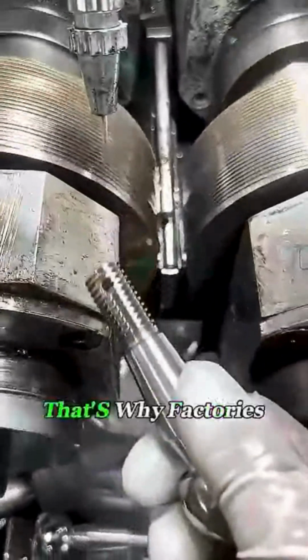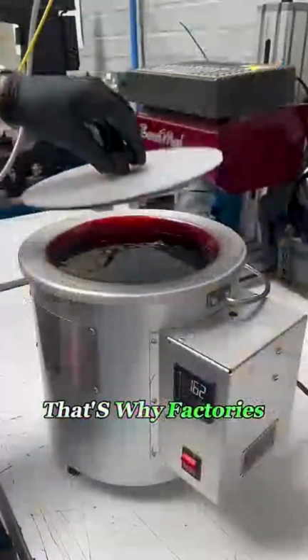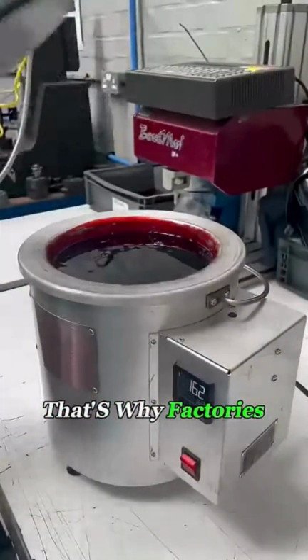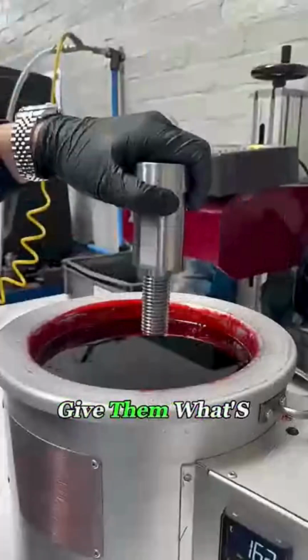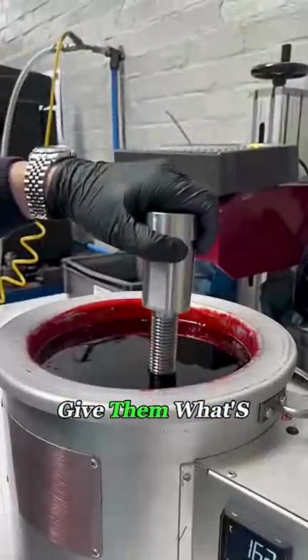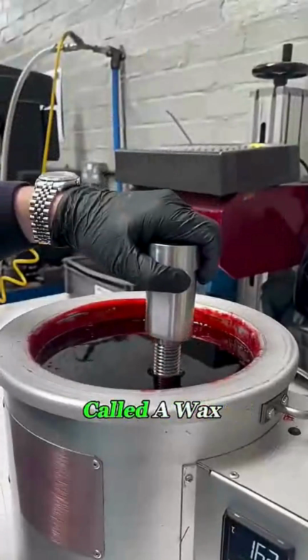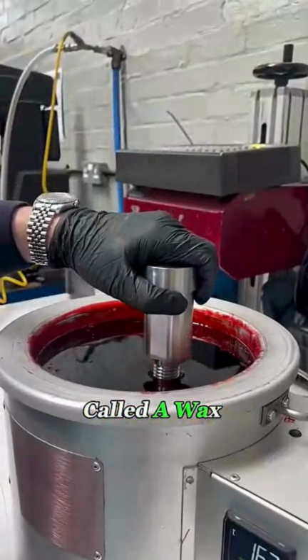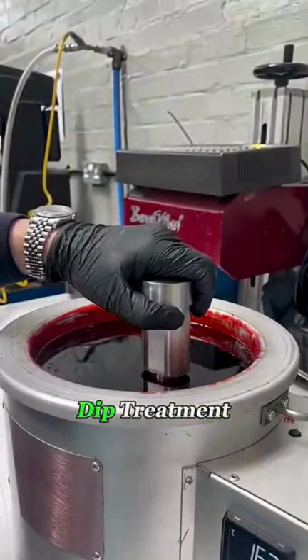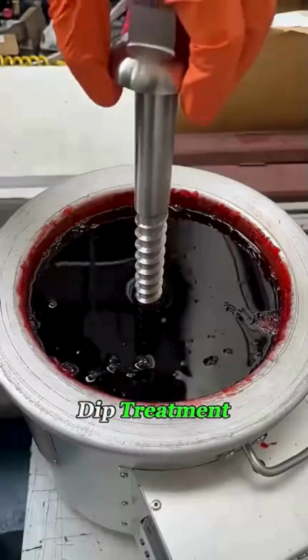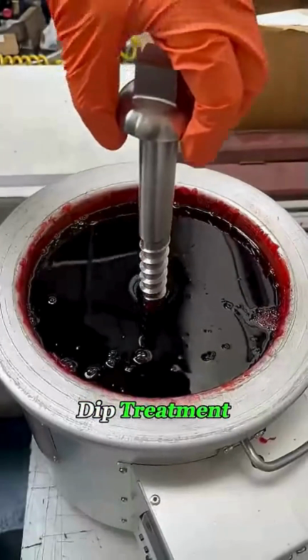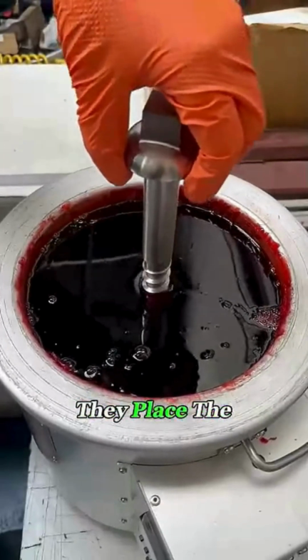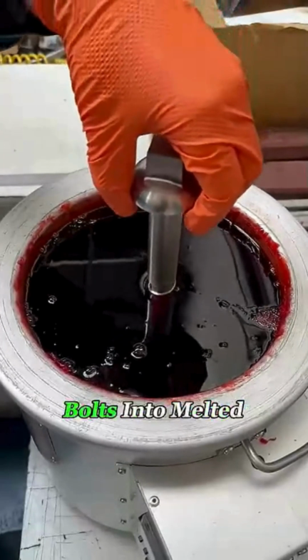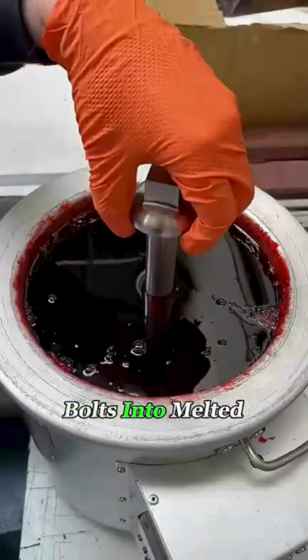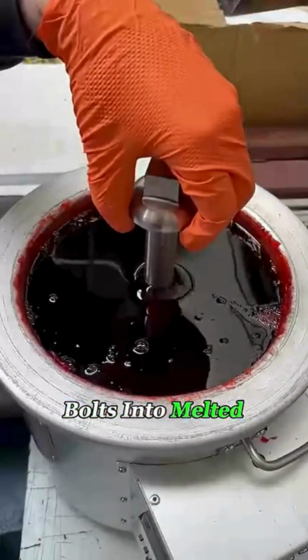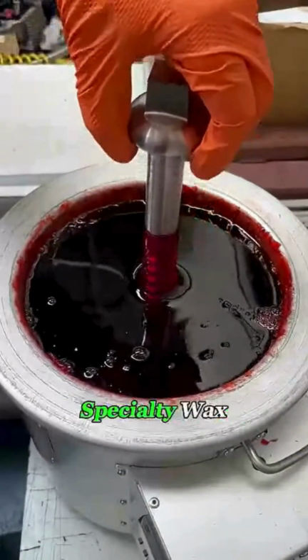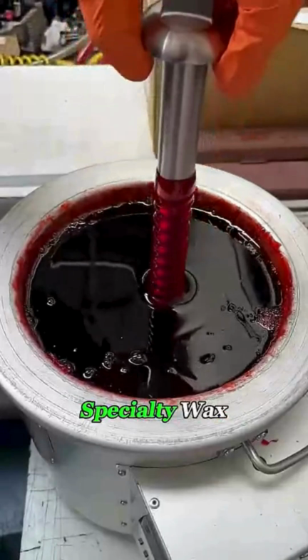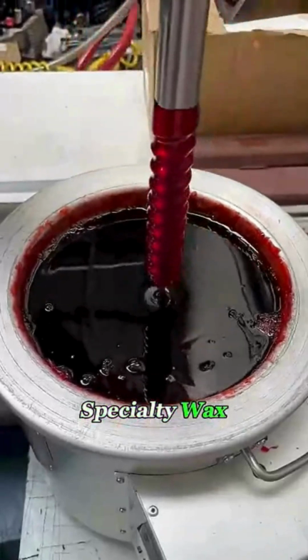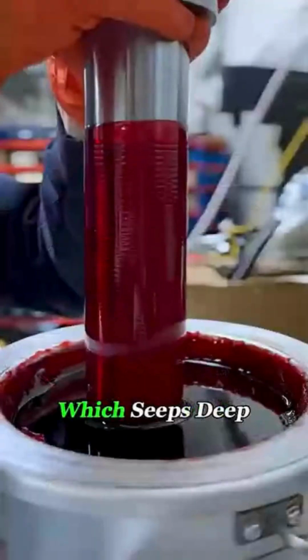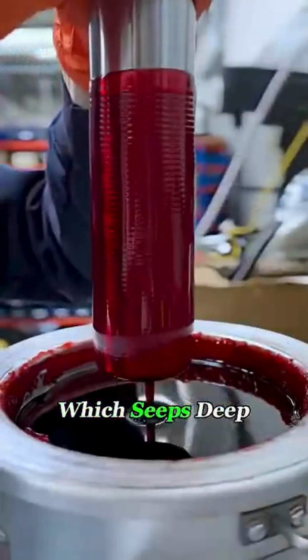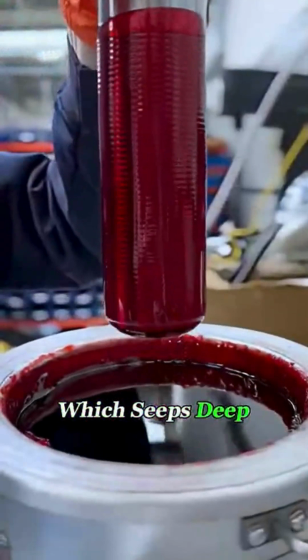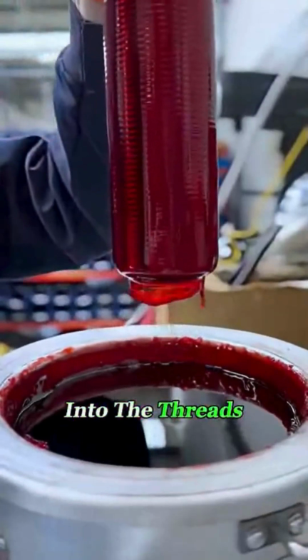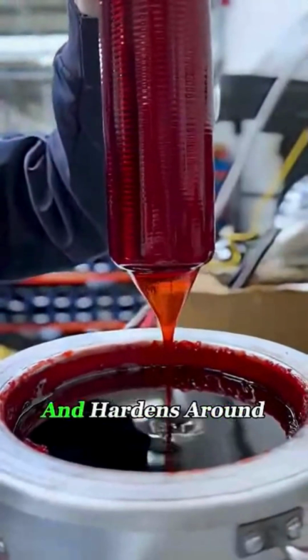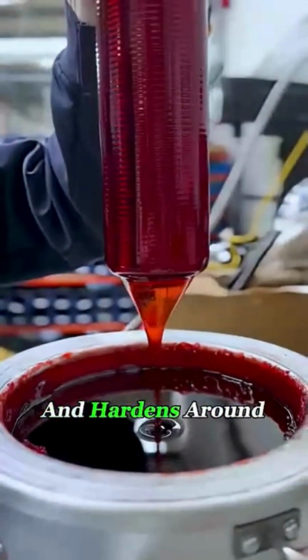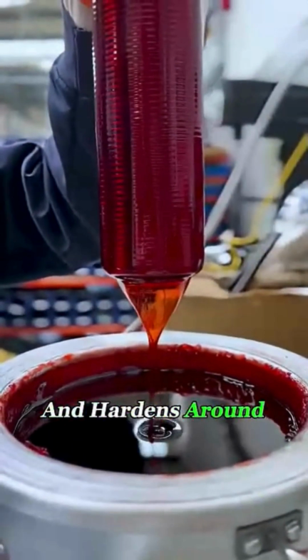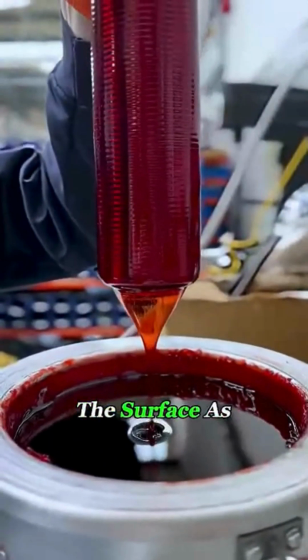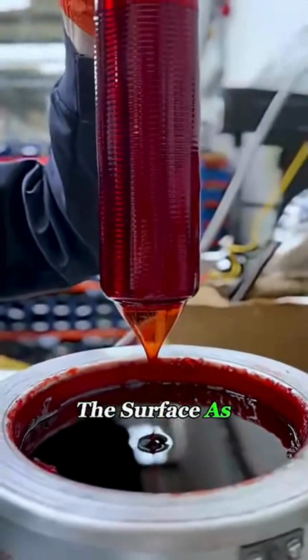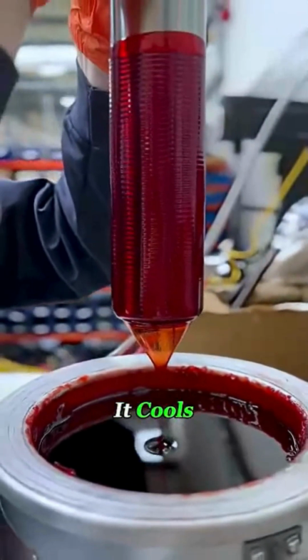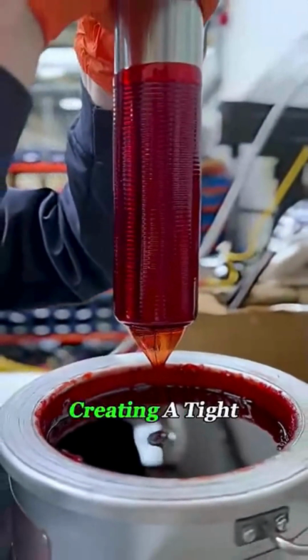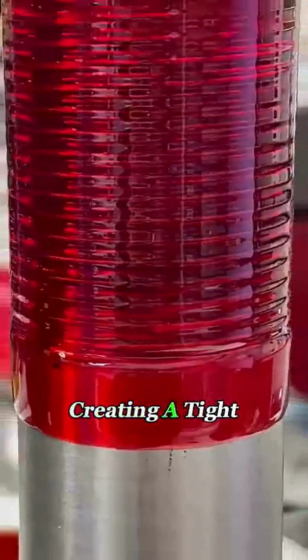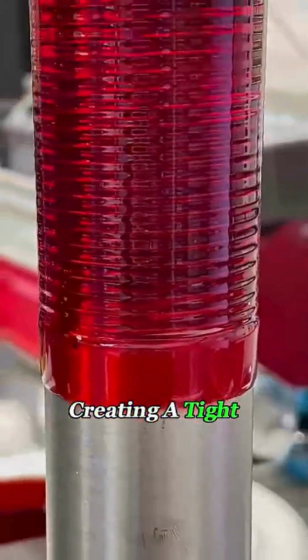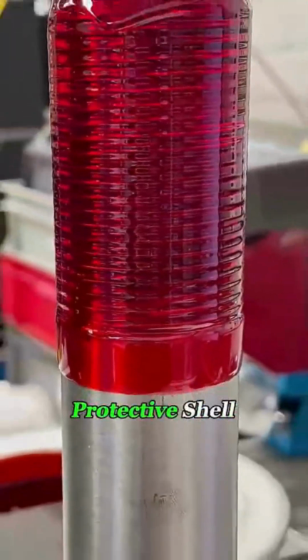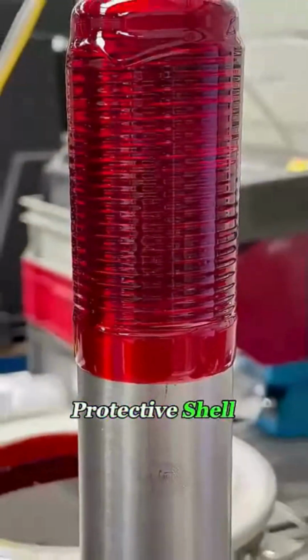That's why factories give them what's called a wax dip treatment. They place the bolts into melted specialty wax, which seeps deep into the threads and hardens around the surface as it cools, creating a tight, protective shell.